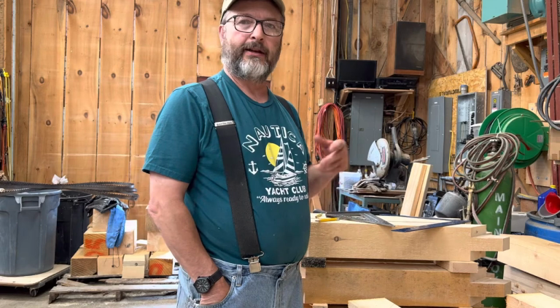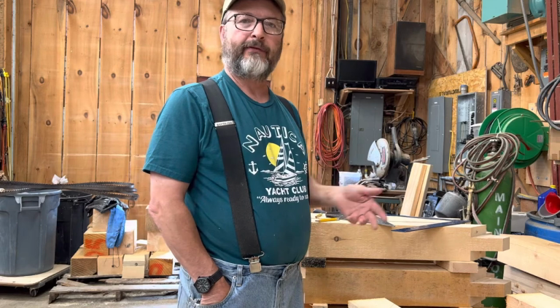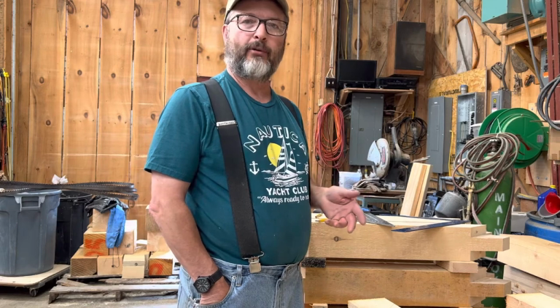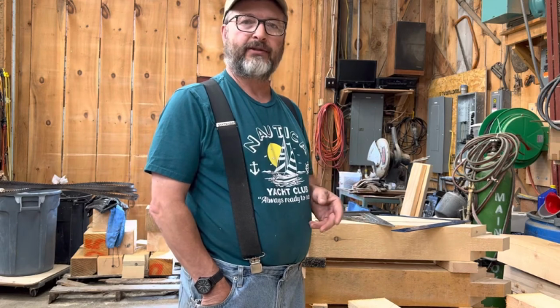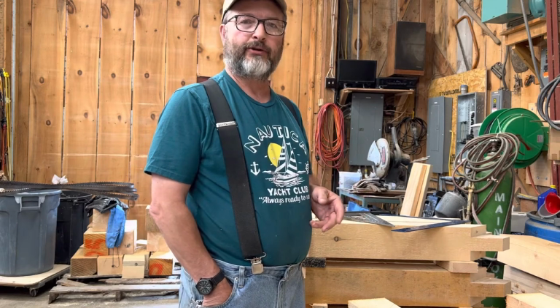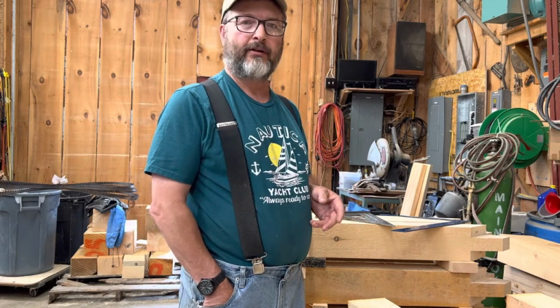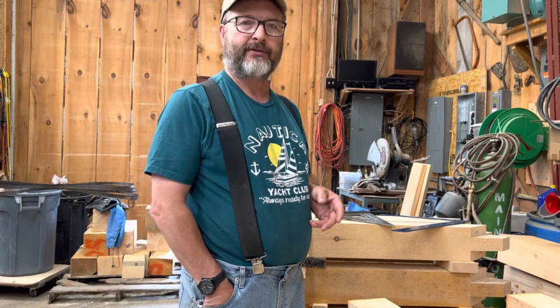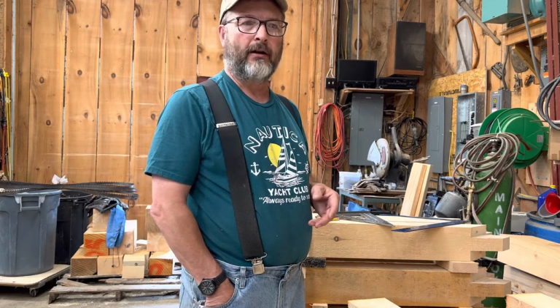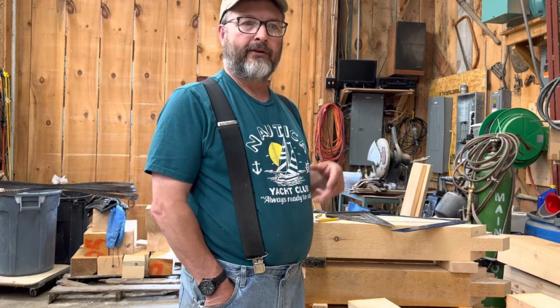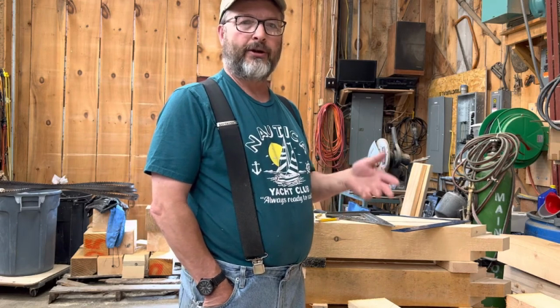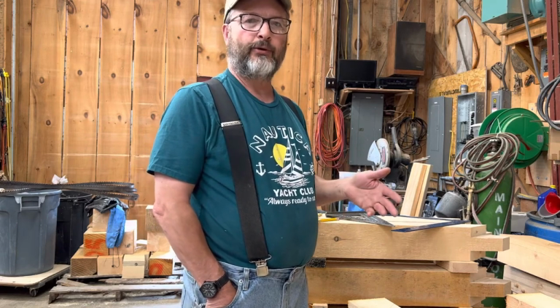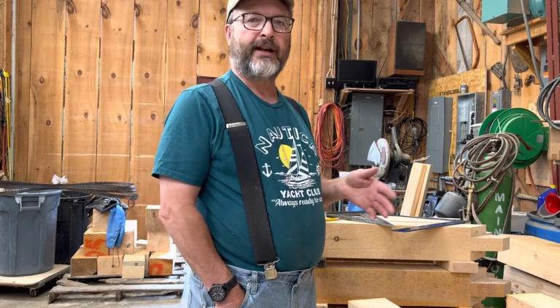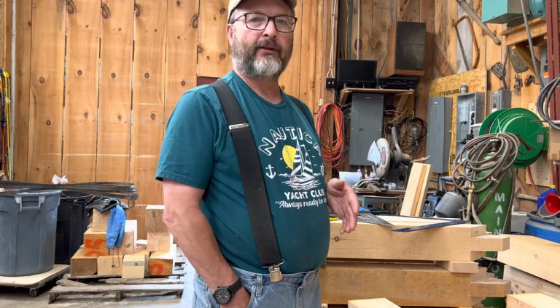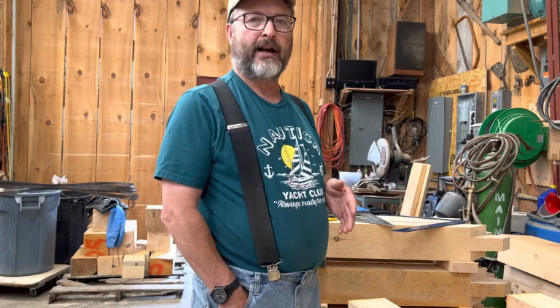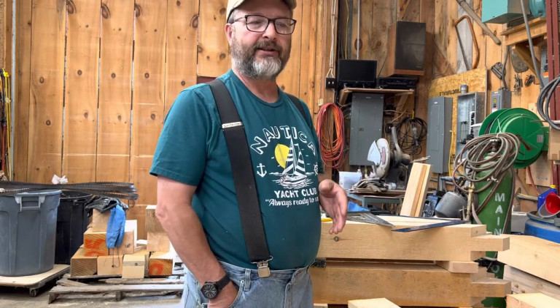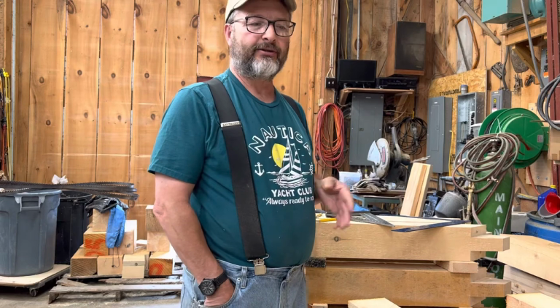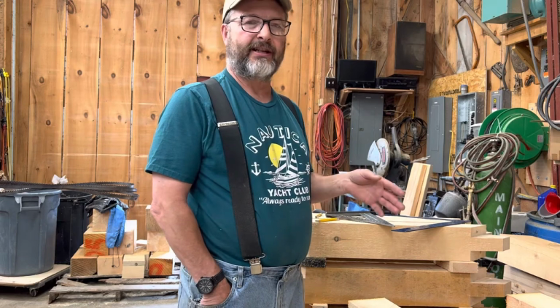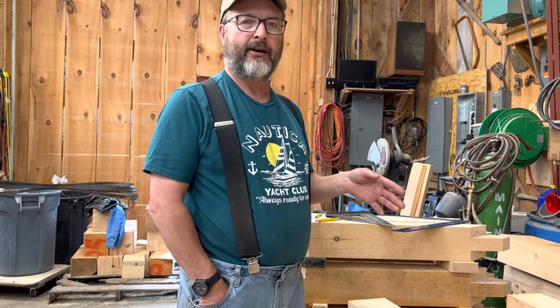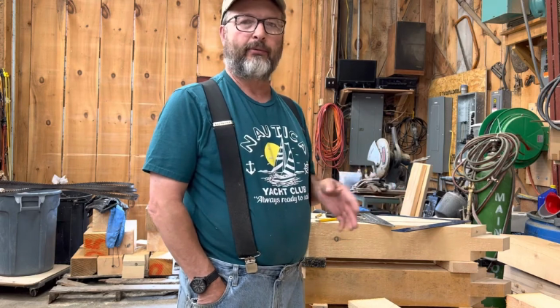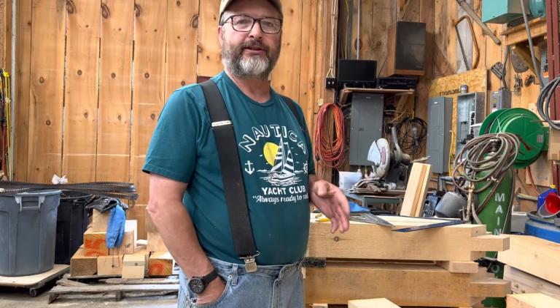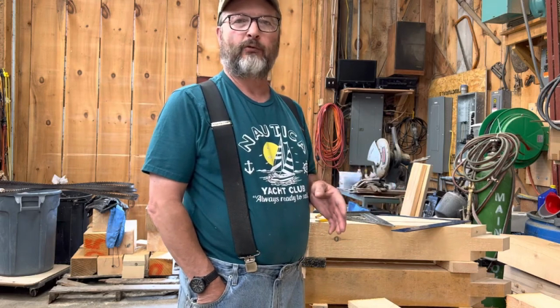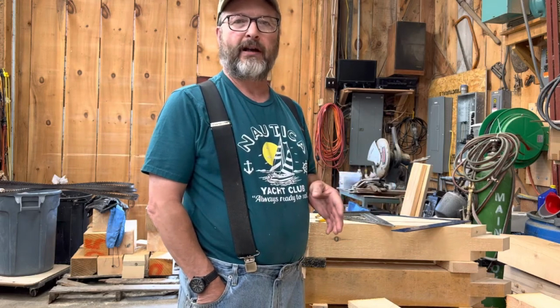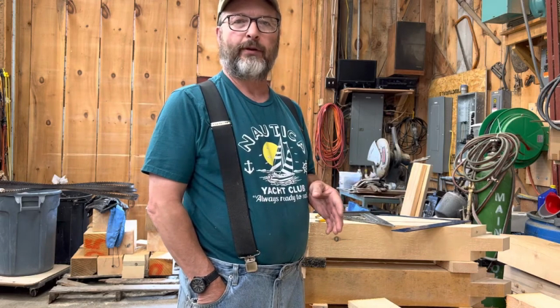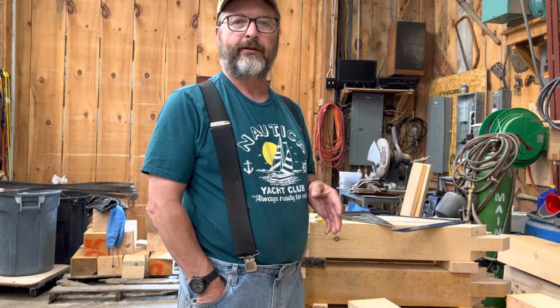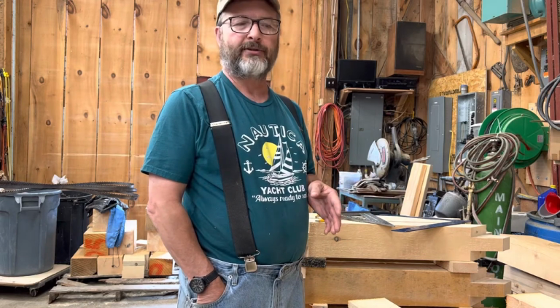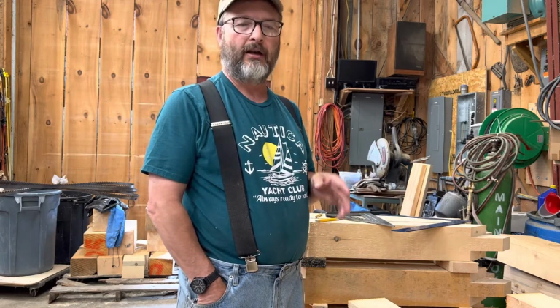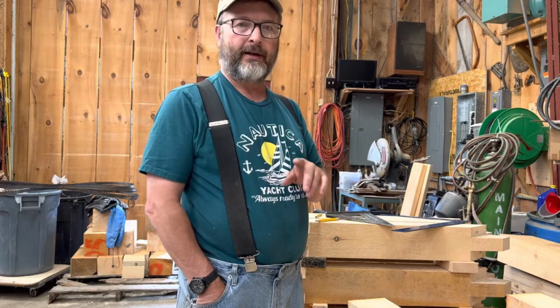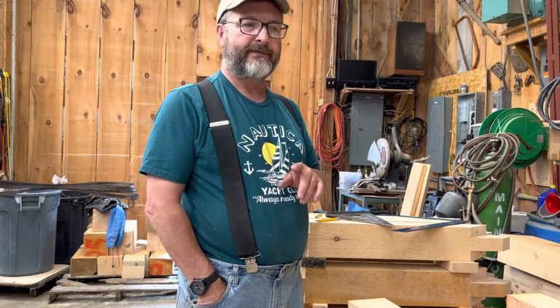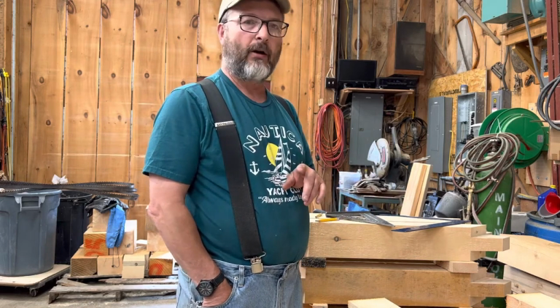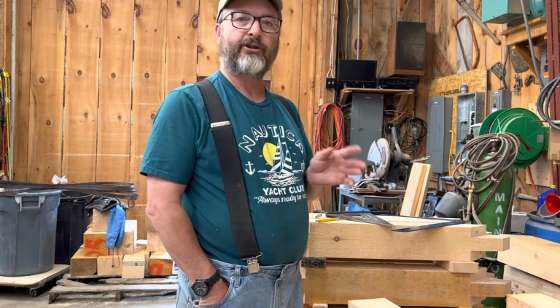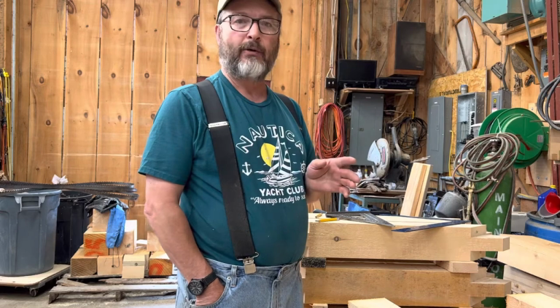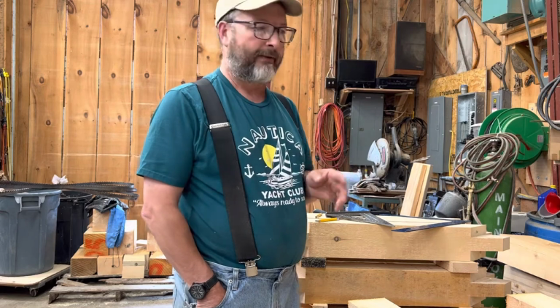In the rough cutting process, we use a radial arm saw. If you go on YouTube and take a look at our station, you'll see the operation of rough cutting with a radial arm saw. But in this video, I want to show you how we mark them.